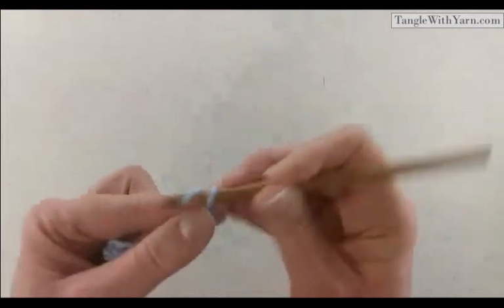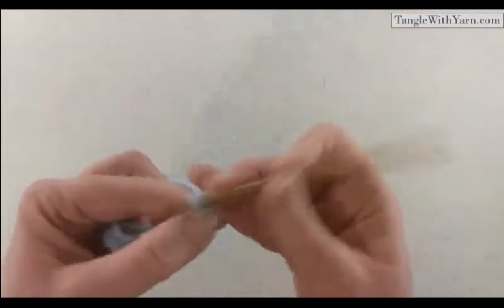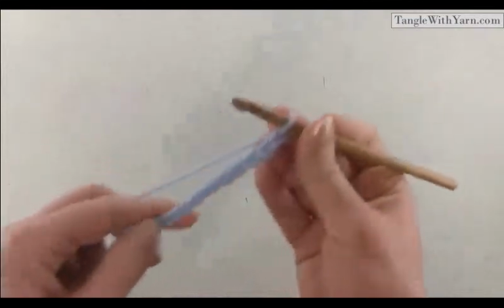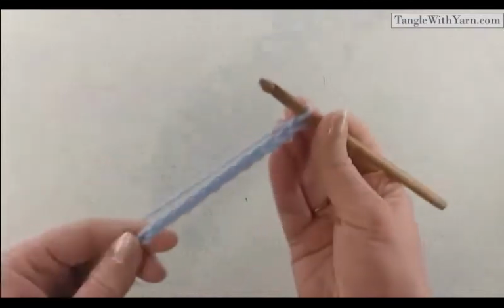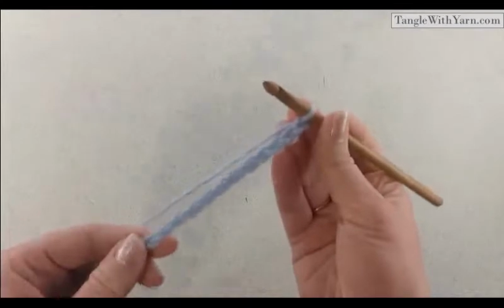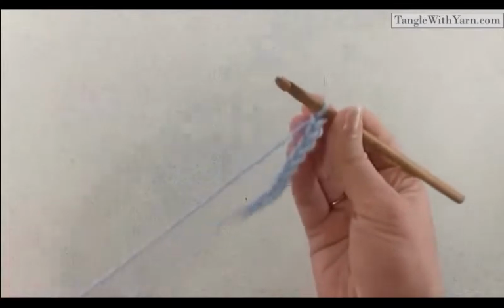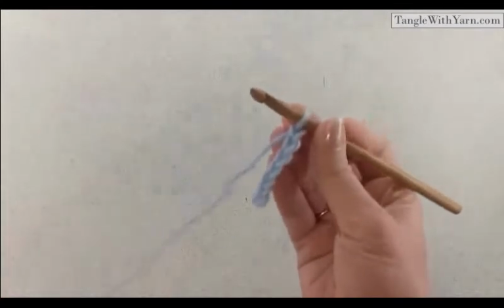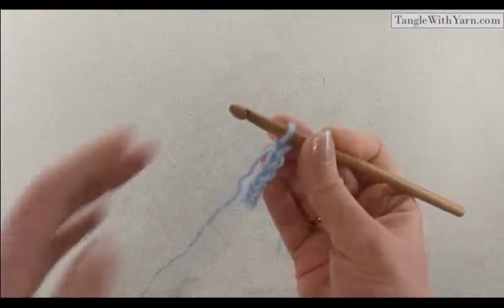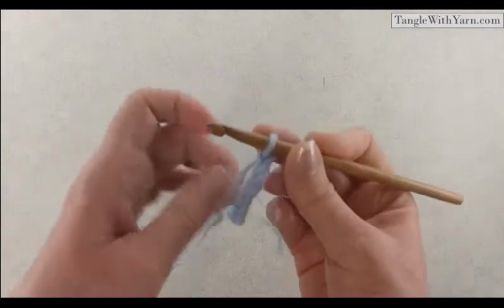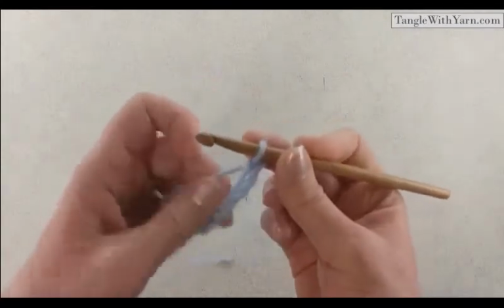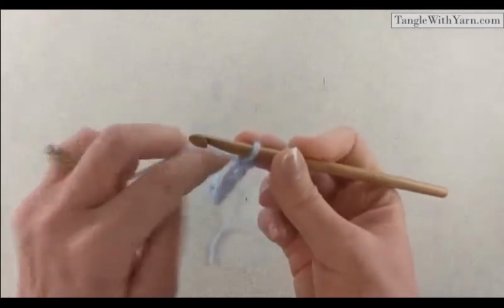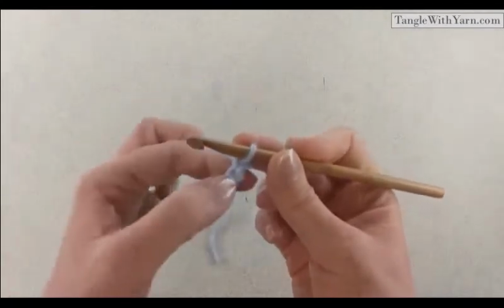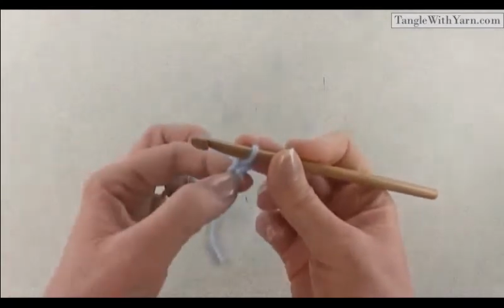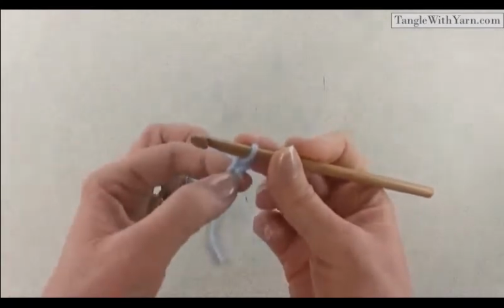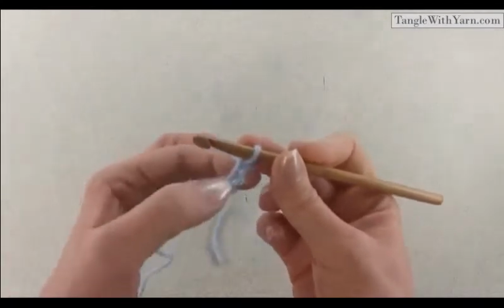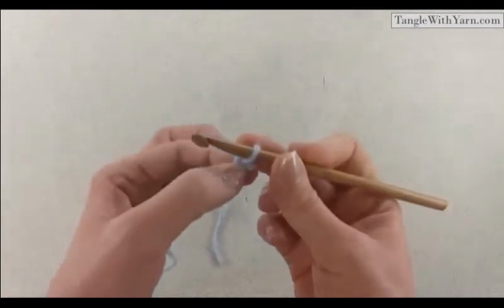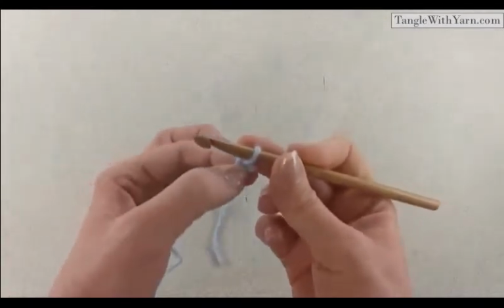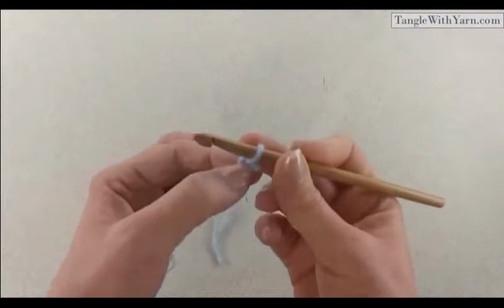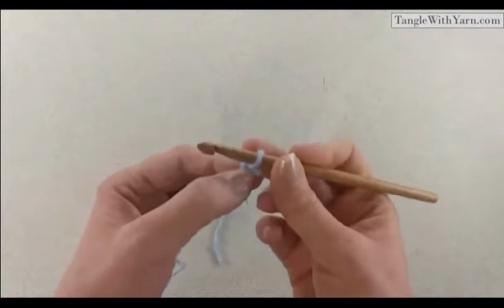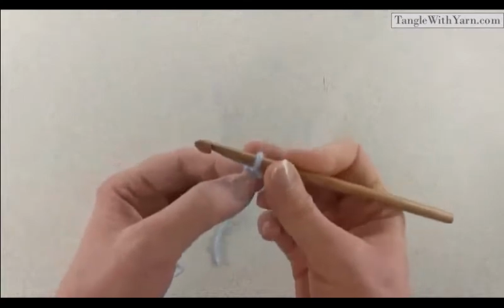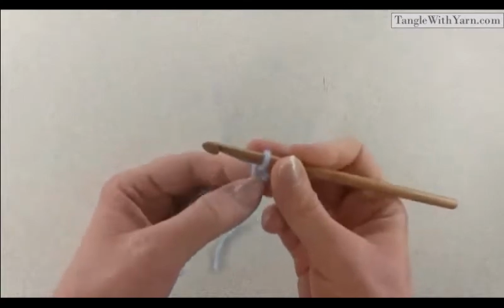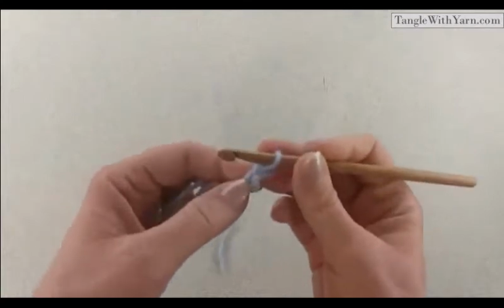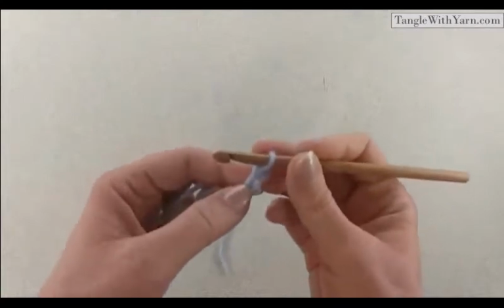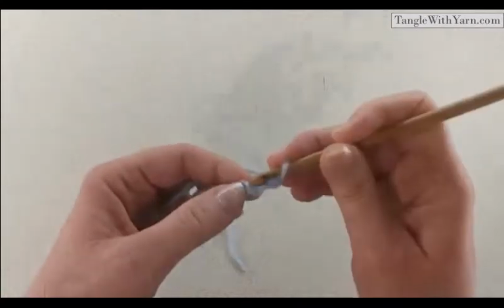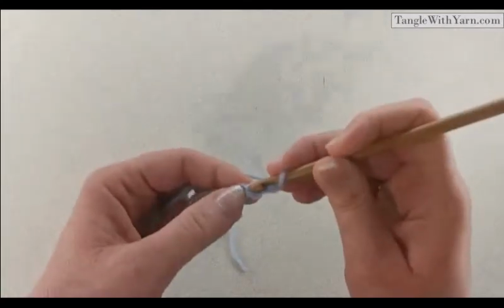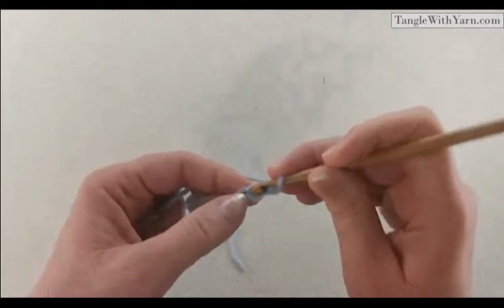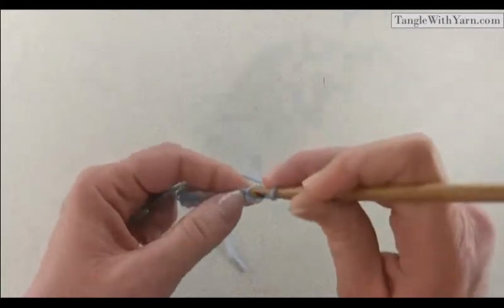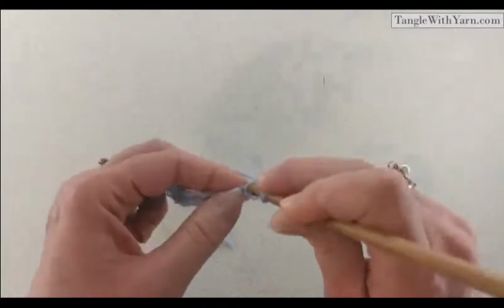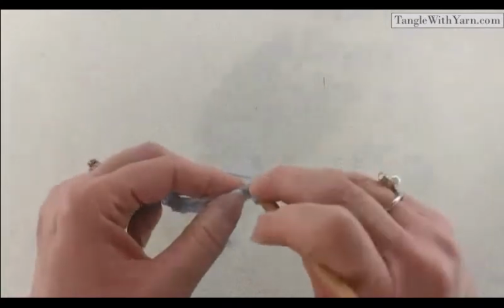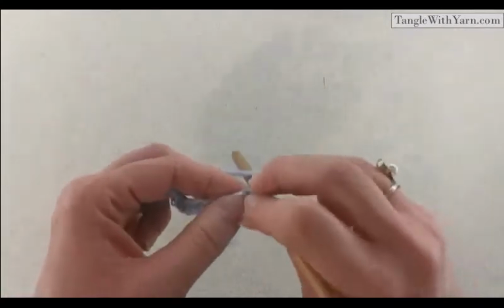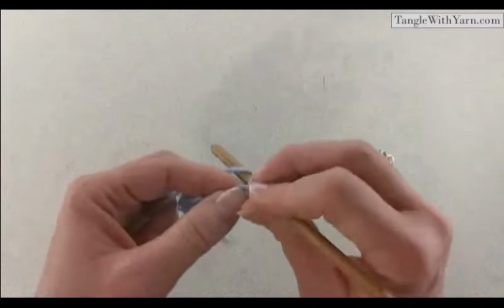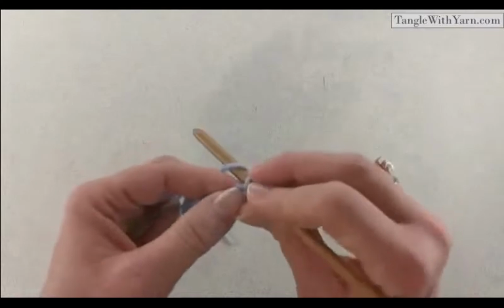I have my twelve chains and I'm going to start my work in the second chain from the hook. I'm going to skip the first chain that's closest to the hook, start my hook into the second chain, and do a slip stitch.